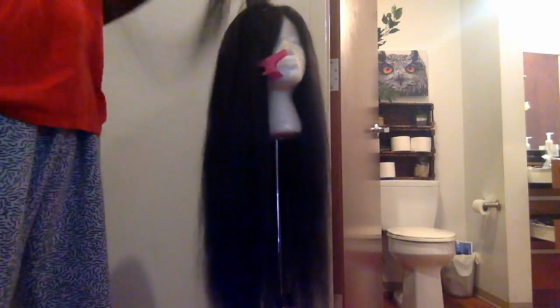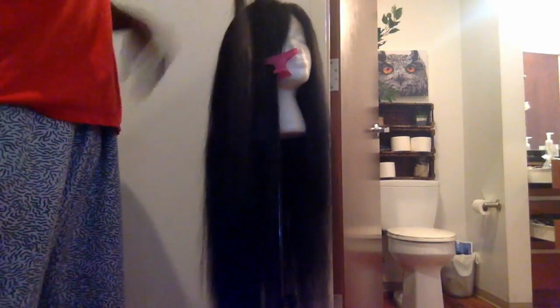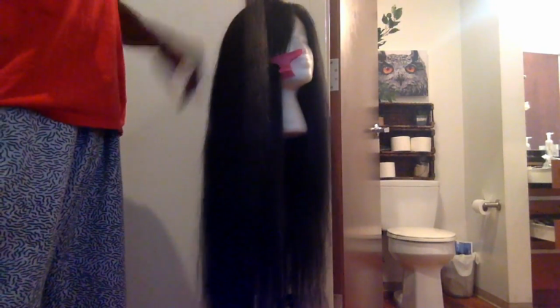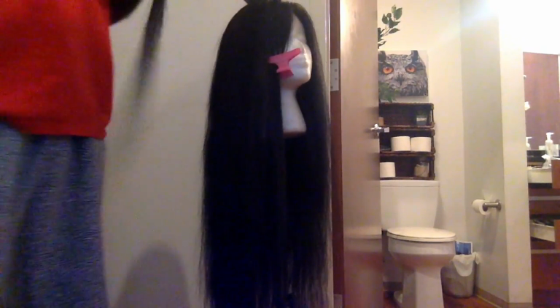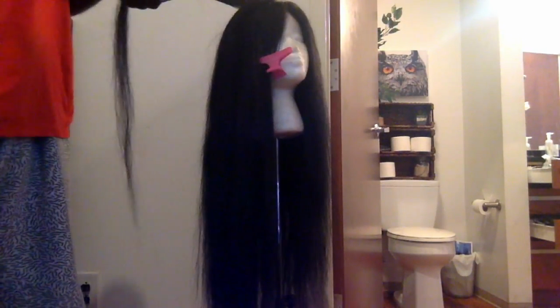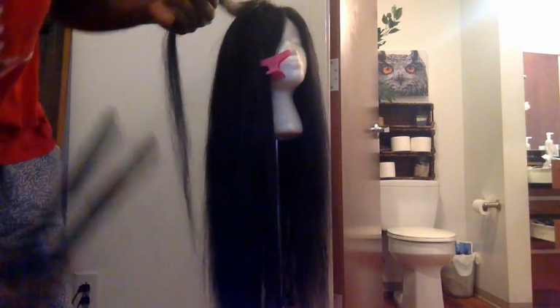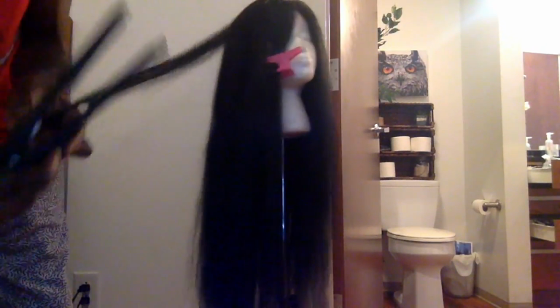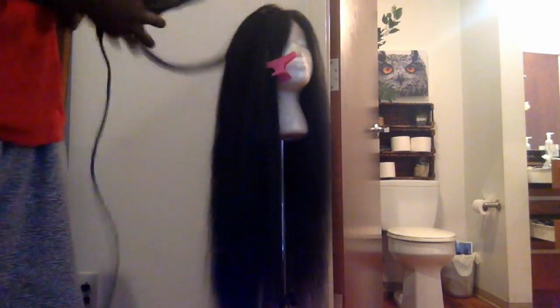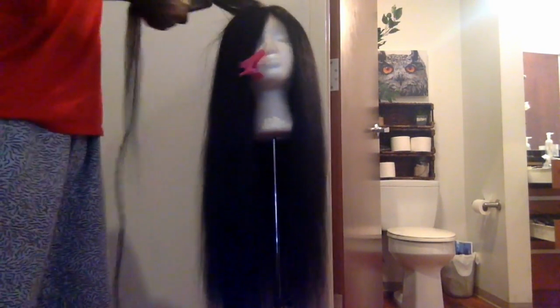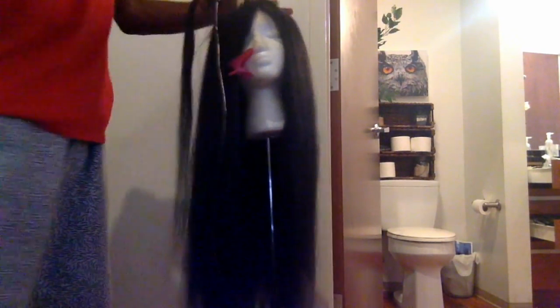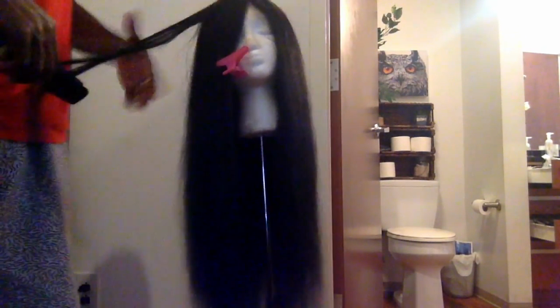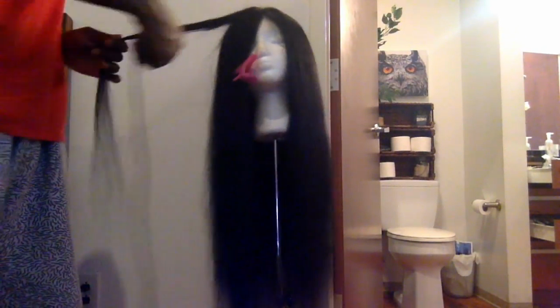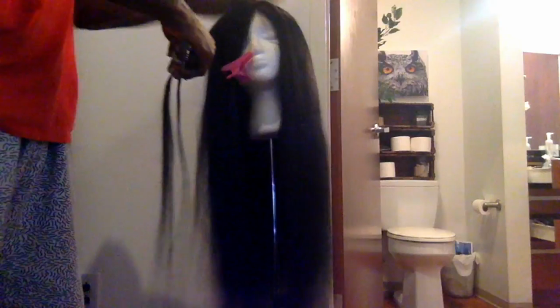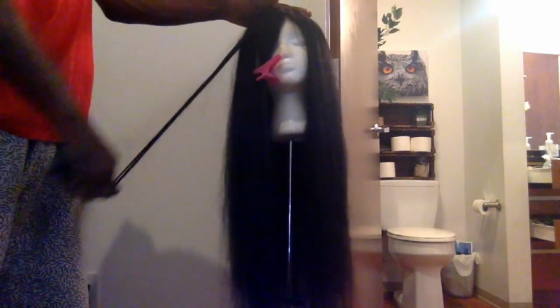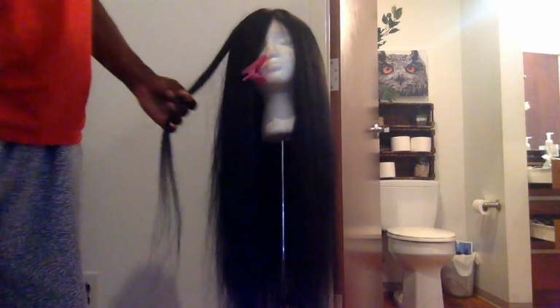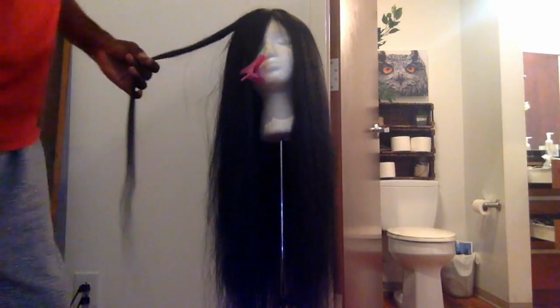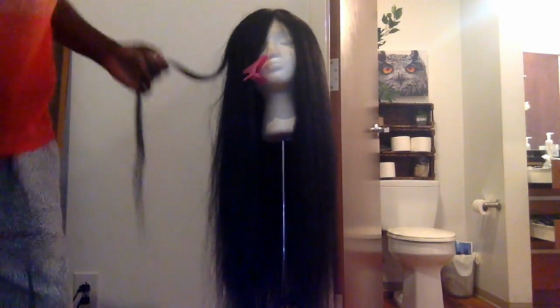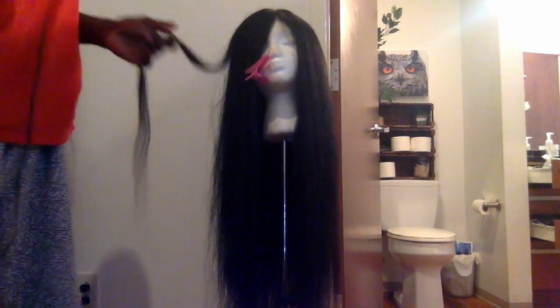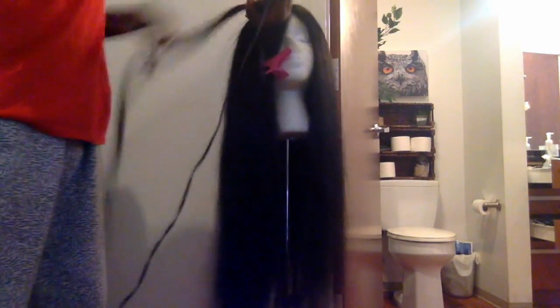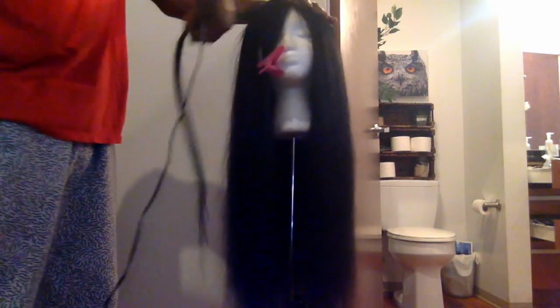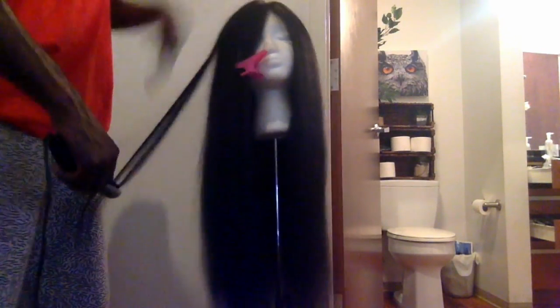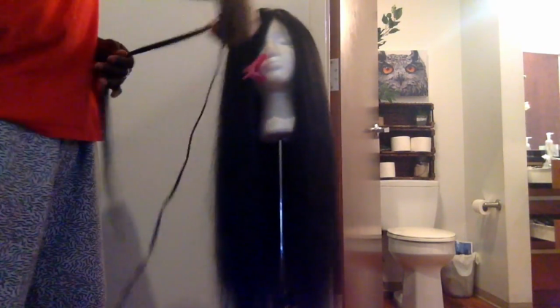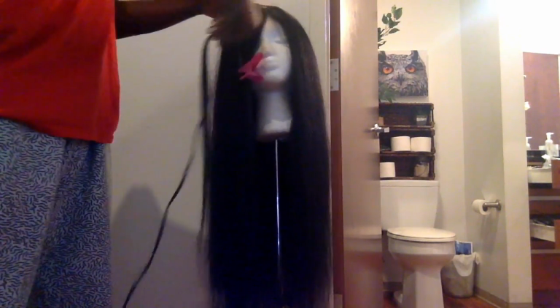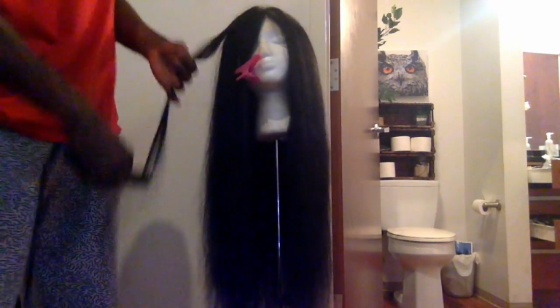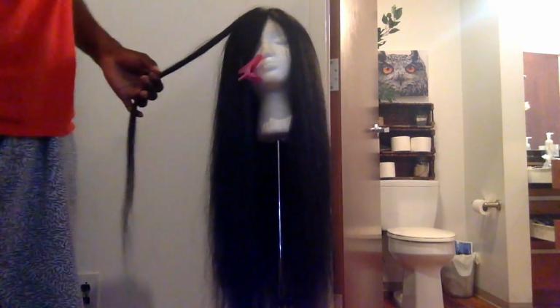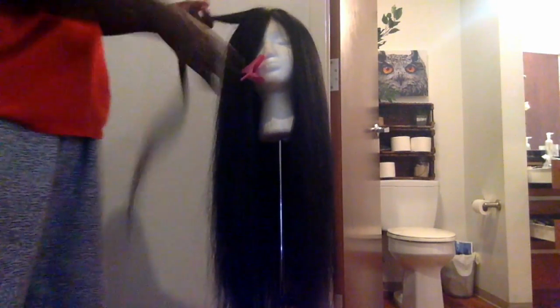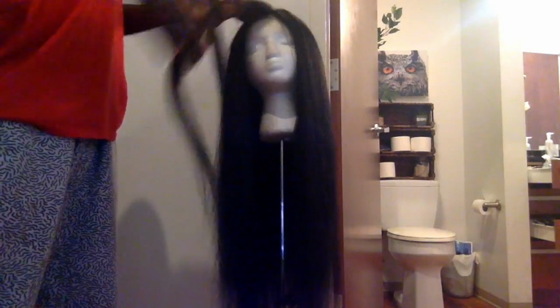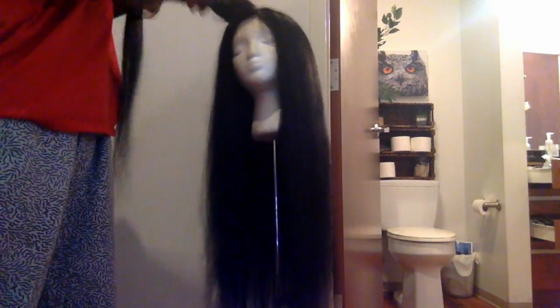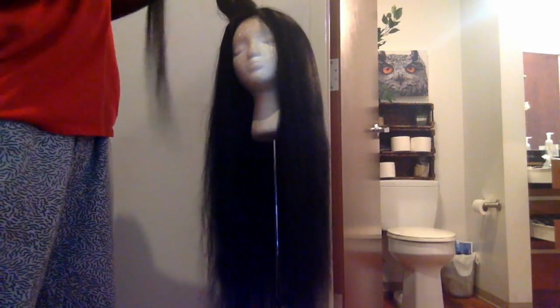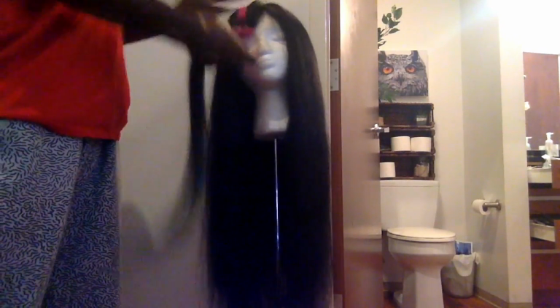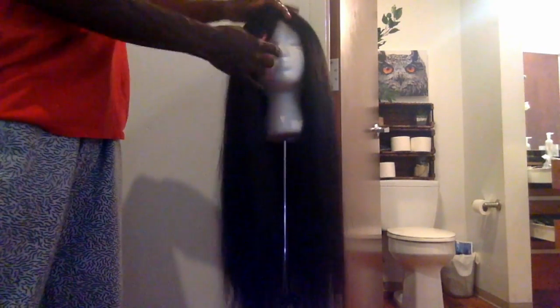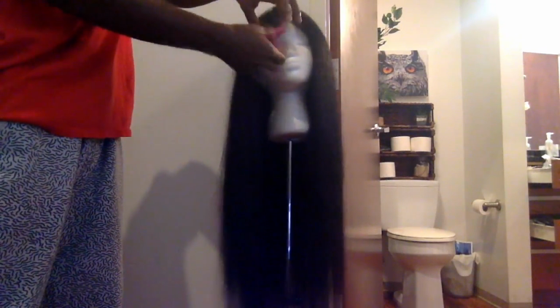I just lowered the mannequin stand that I got because I wanted to show you a little more from the top. Because I go from the root and then I go down flat ironing my hair.